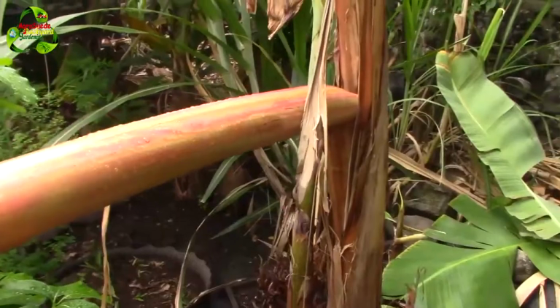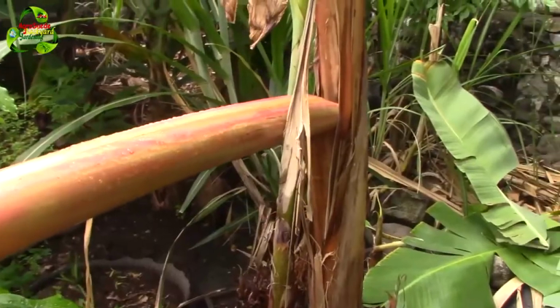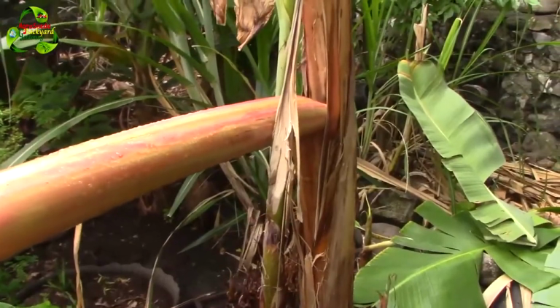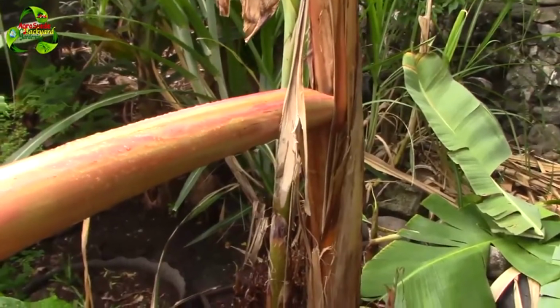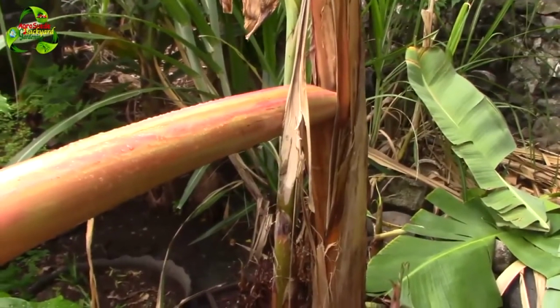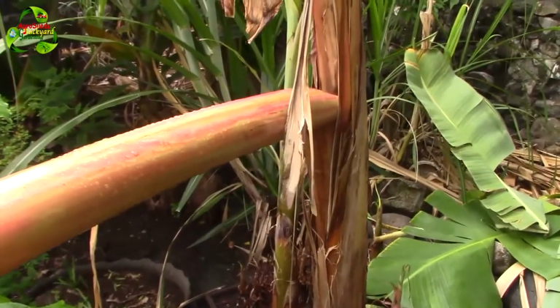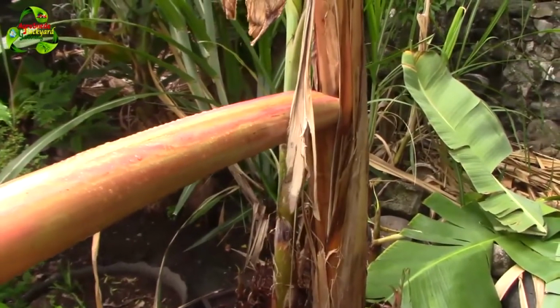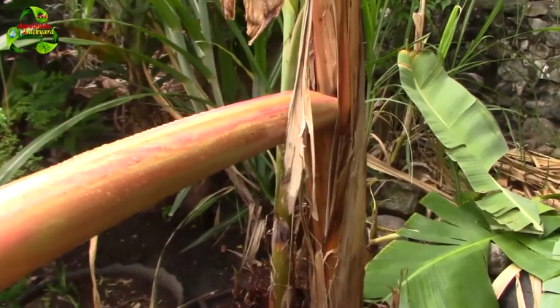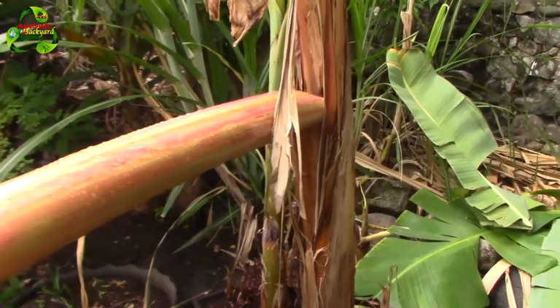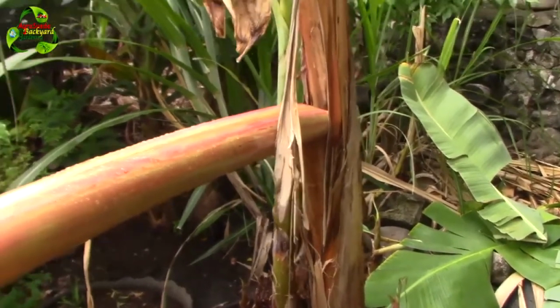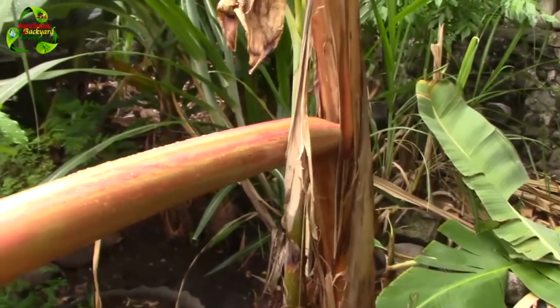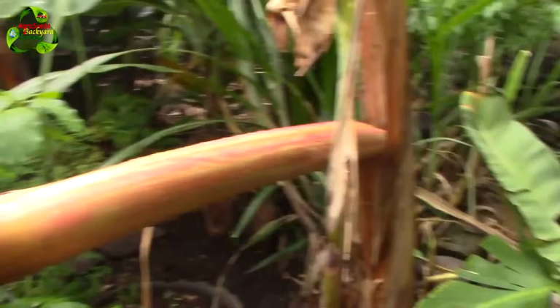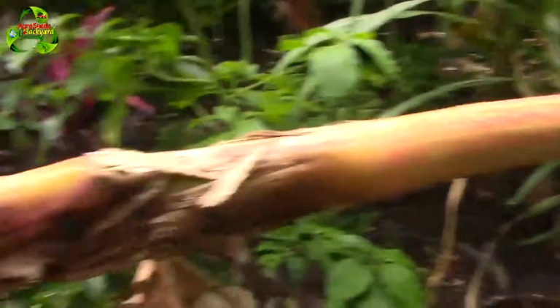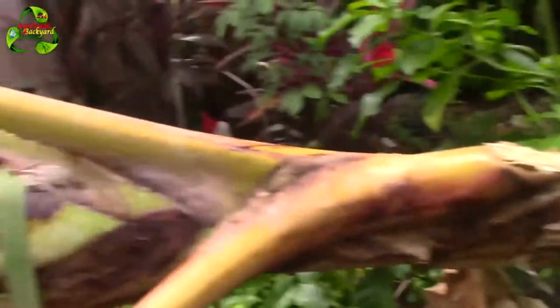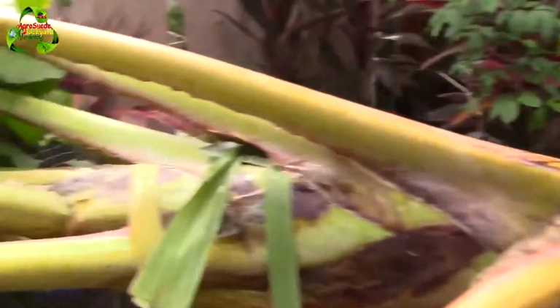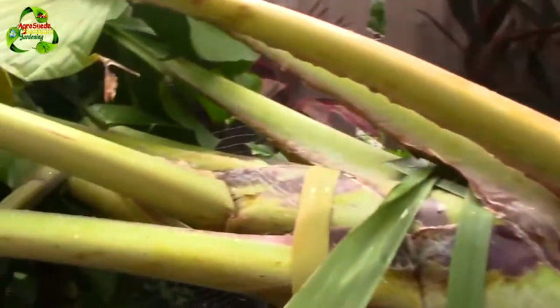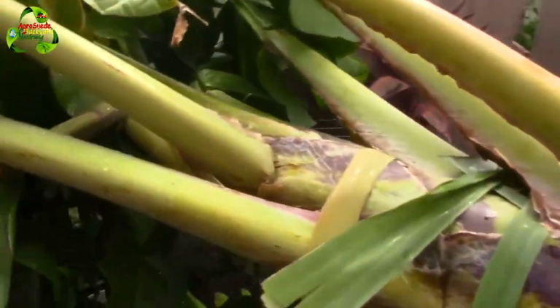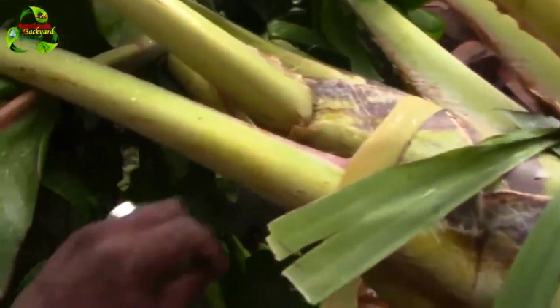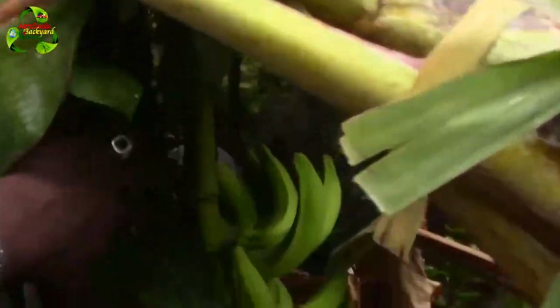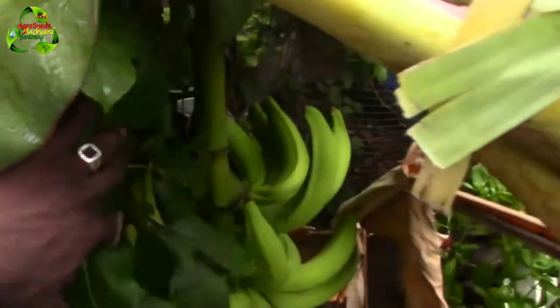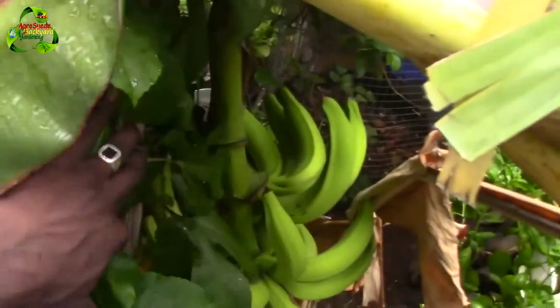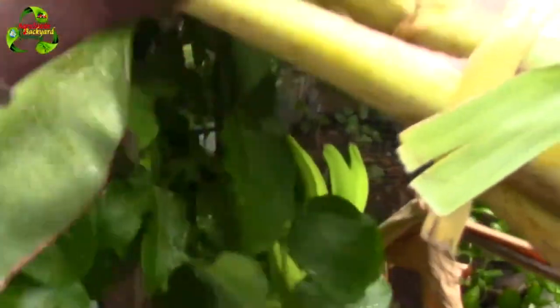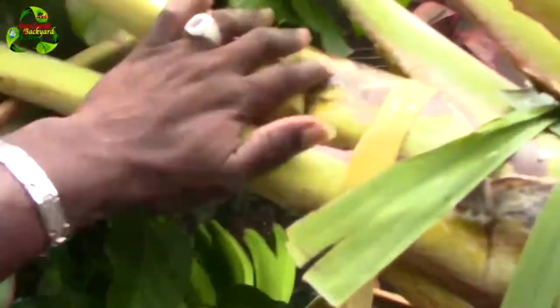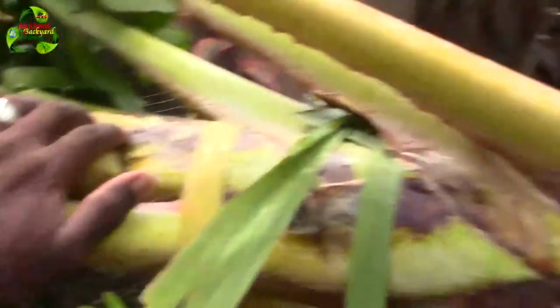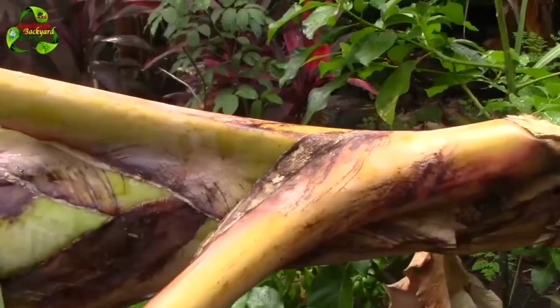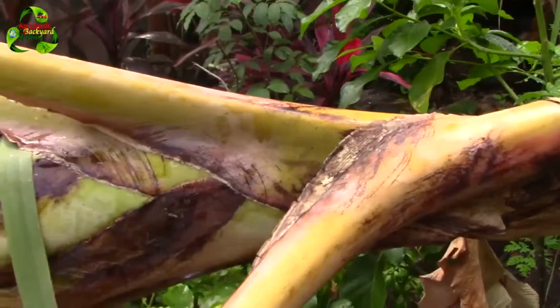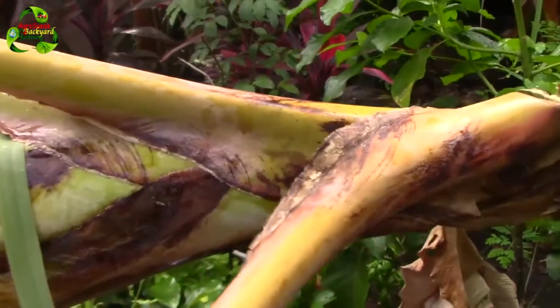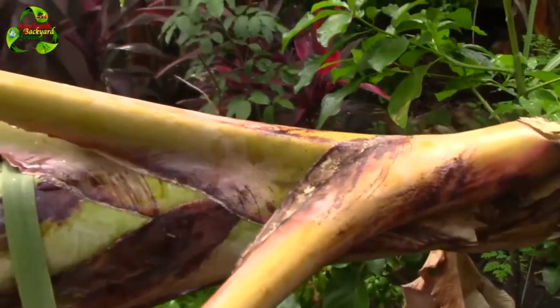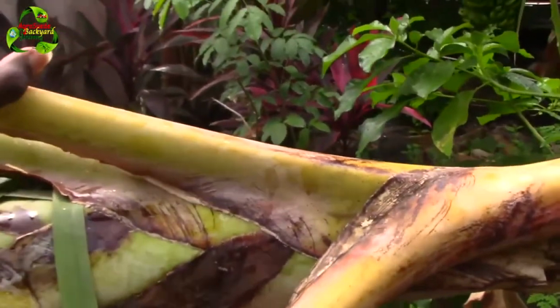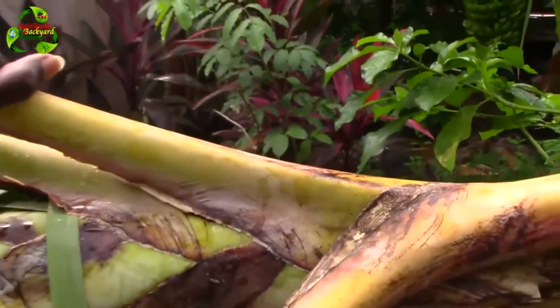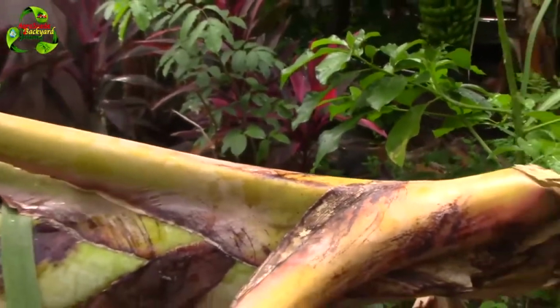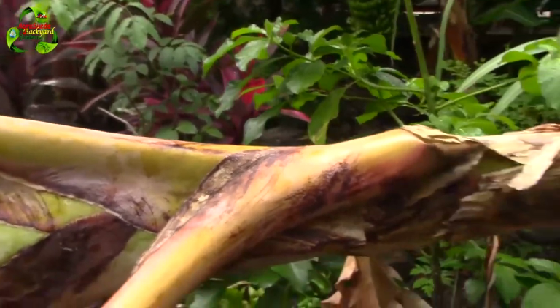Rather than actually removing the leaves, I will show you what I did wrong that caused the banana or plantain tree to actually fall down and collapse. It actually had plantains on it. Every single leaf on the tree is part of the tree.